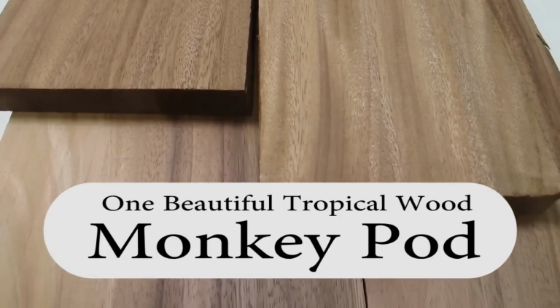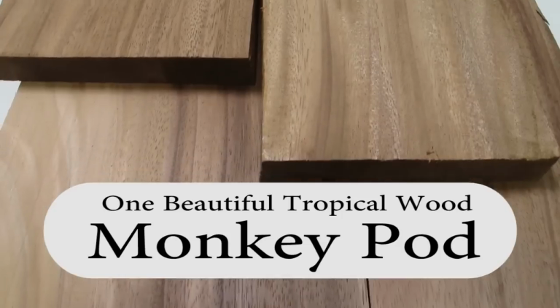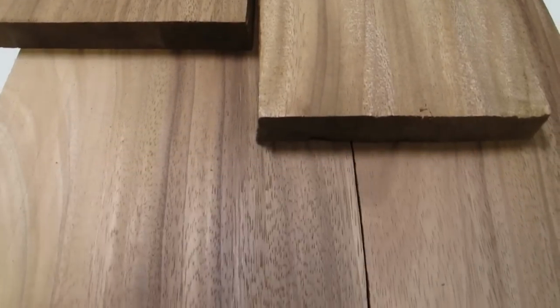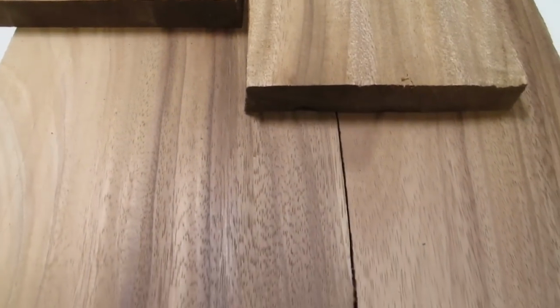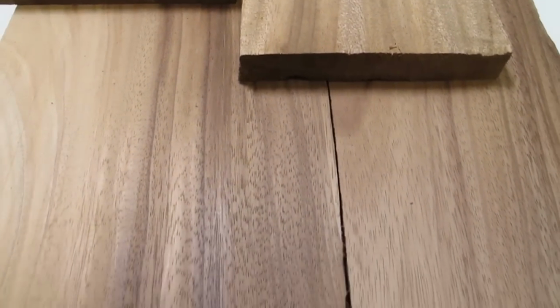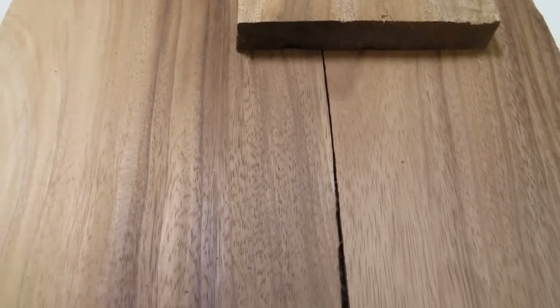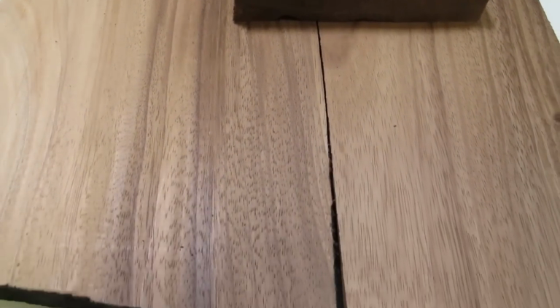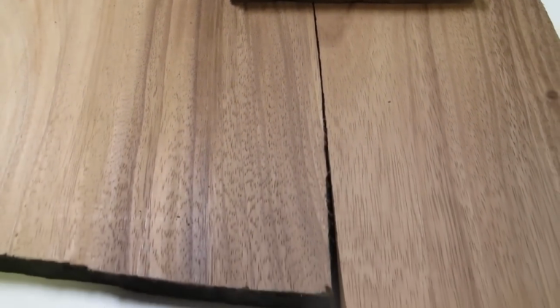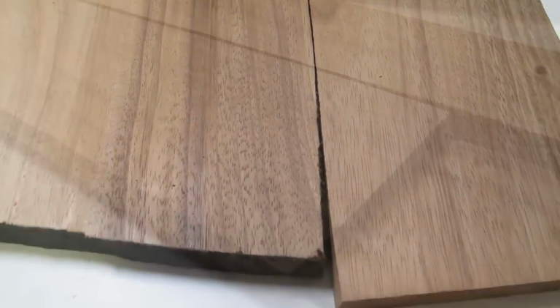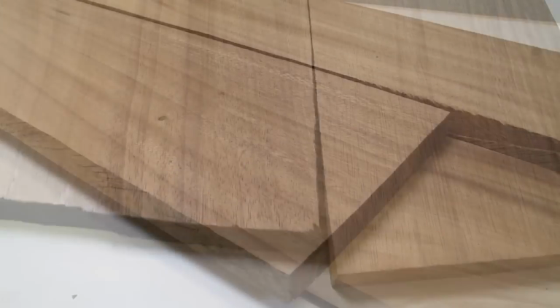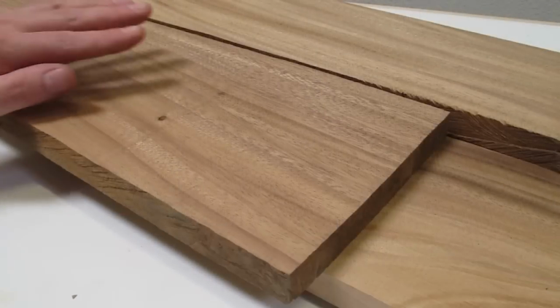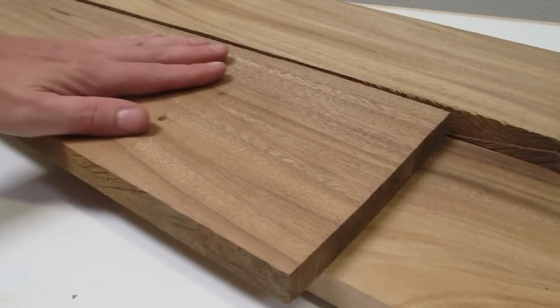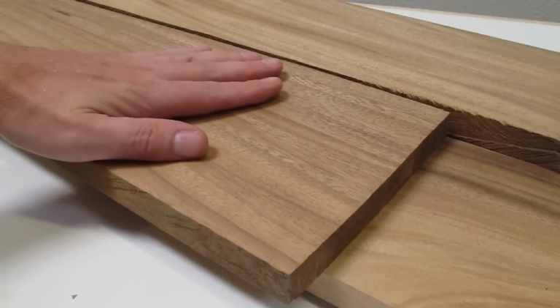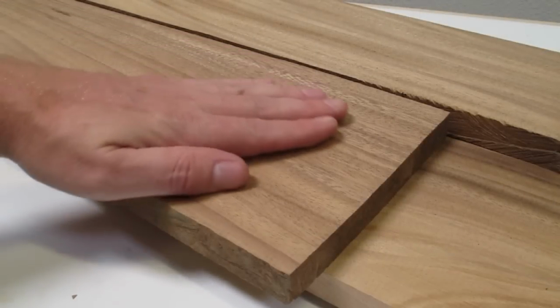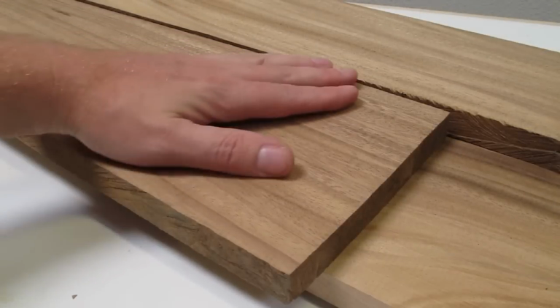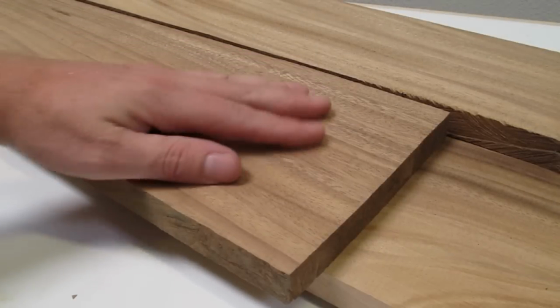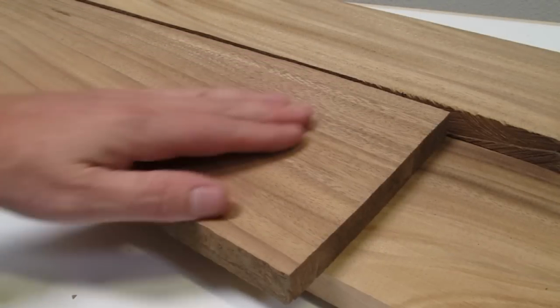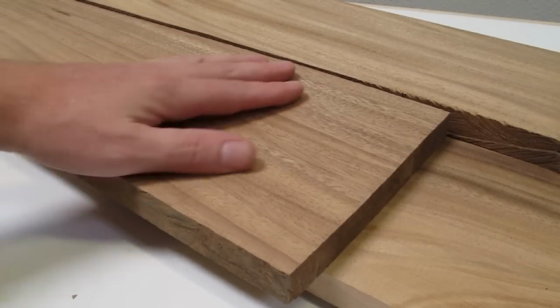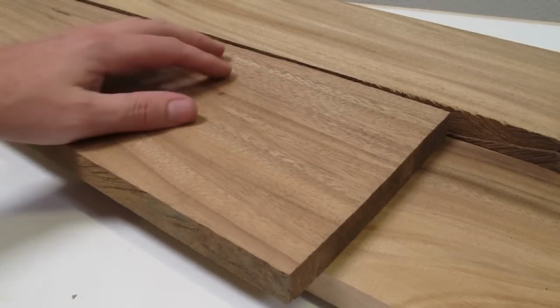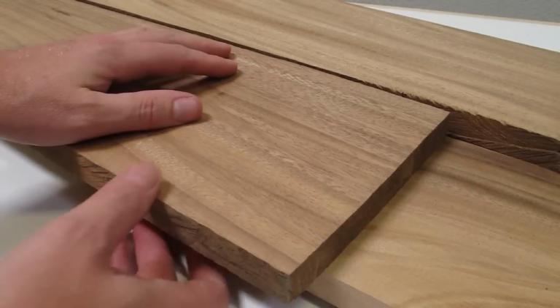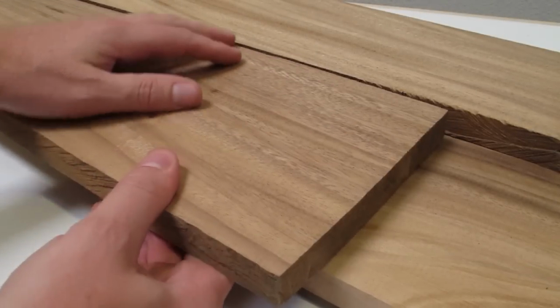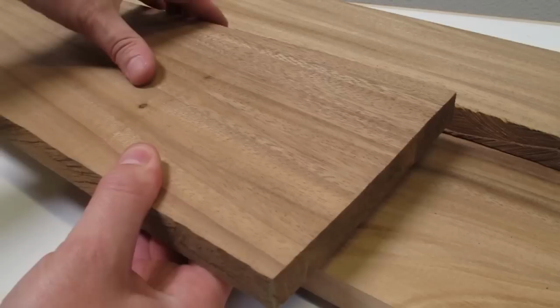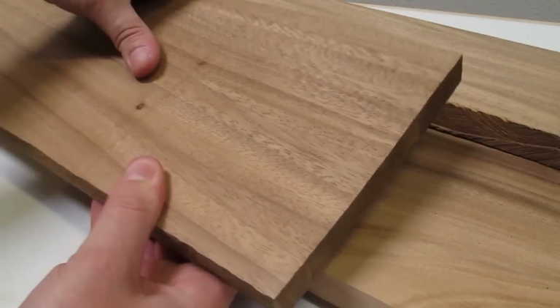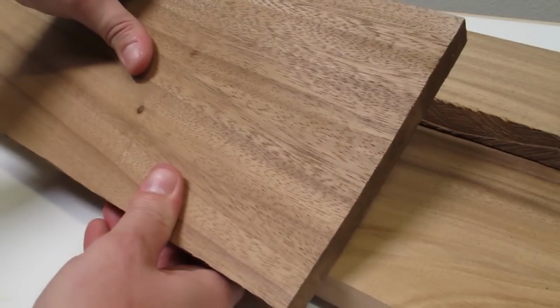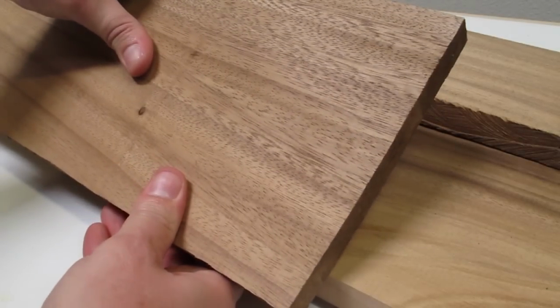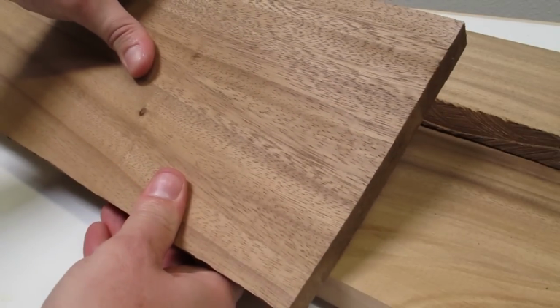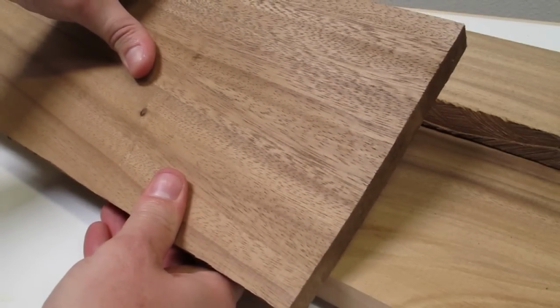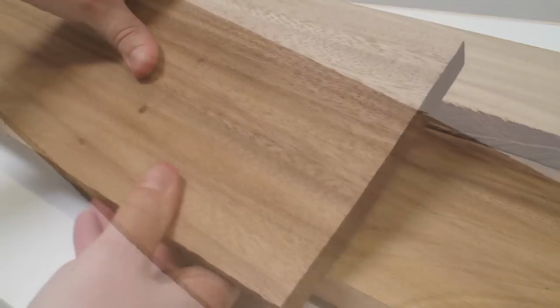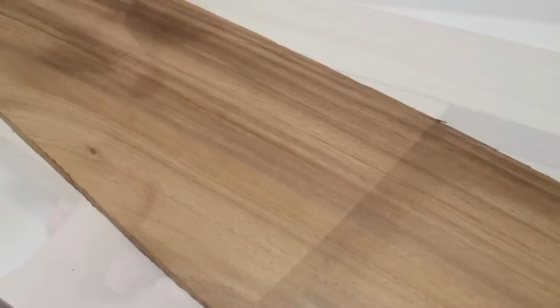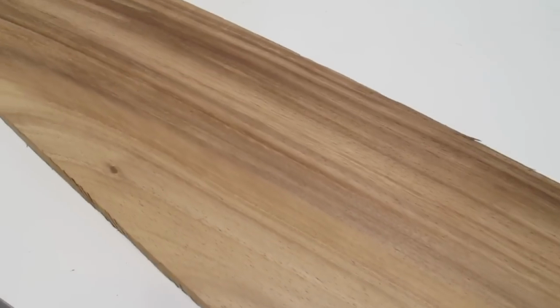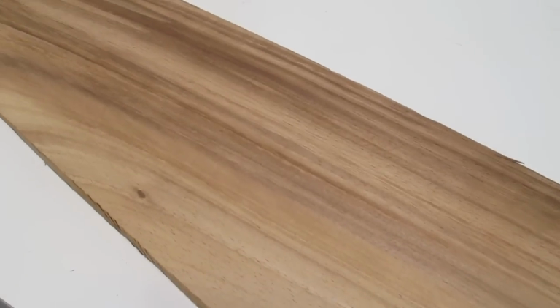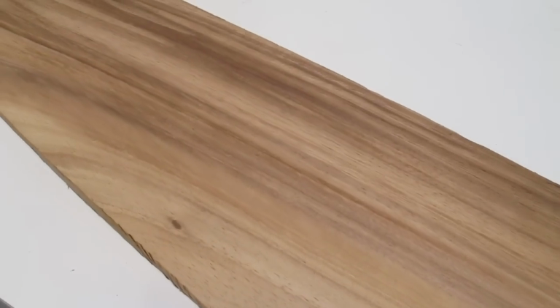Here's monkey pod, a unique tropical wood with nutmeg, cocoa color, and irregular darker streaks. Sometimes called rain tree, it's a beautiful wood that's a little lighter in weight than walnut, easy to work with, and looks even better with a good finish.